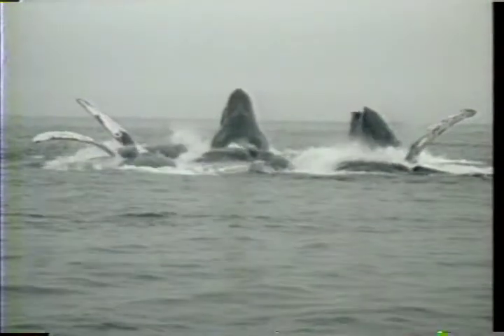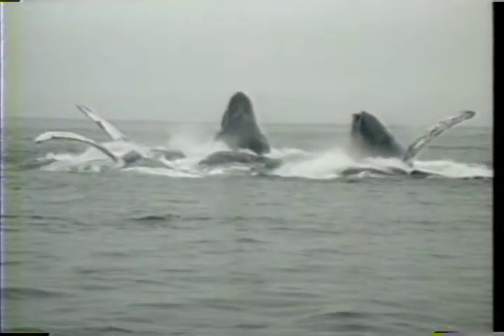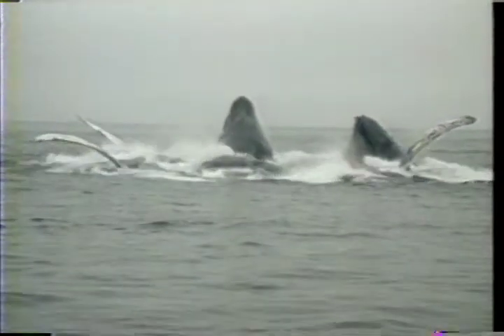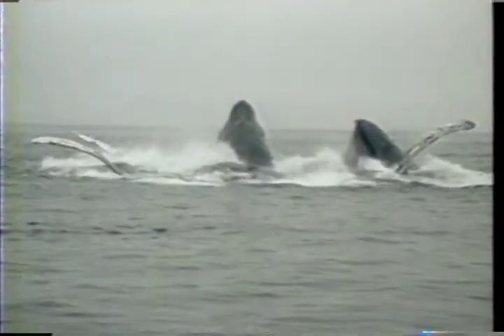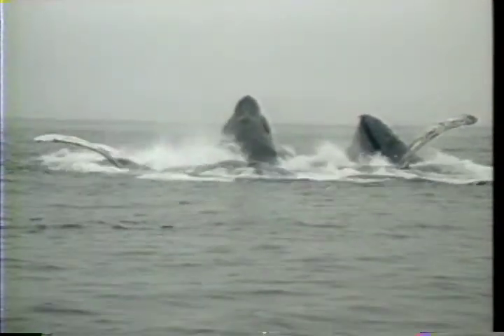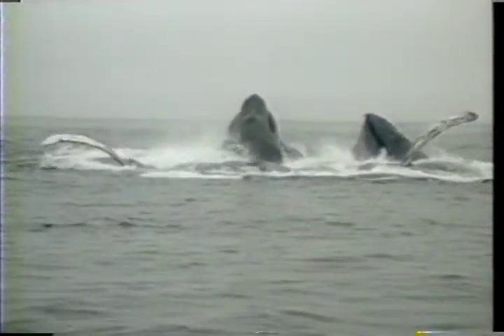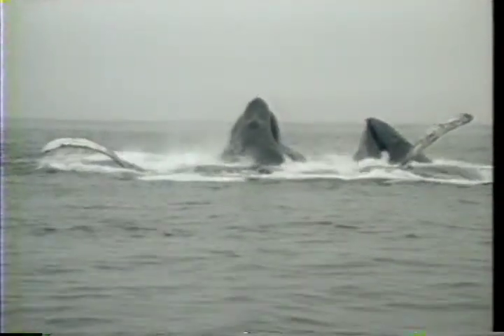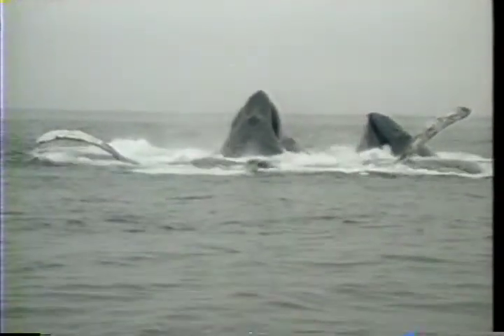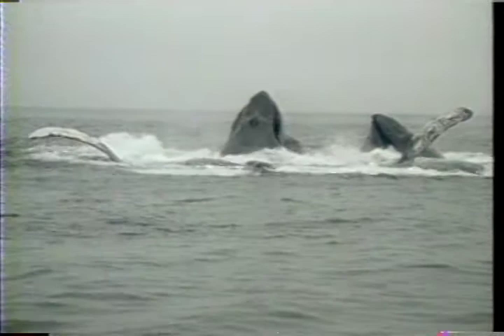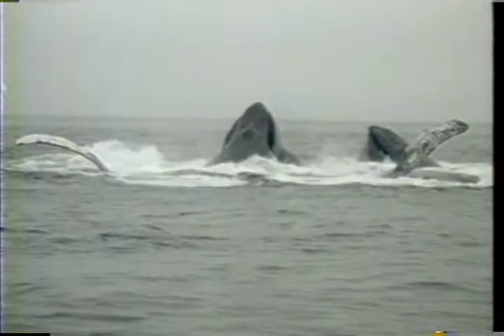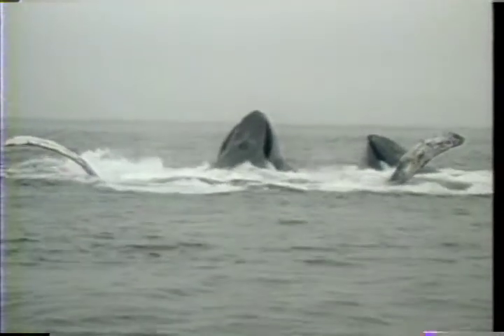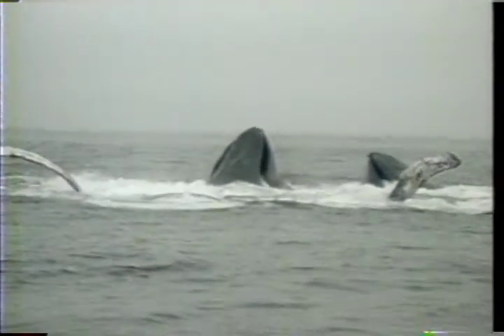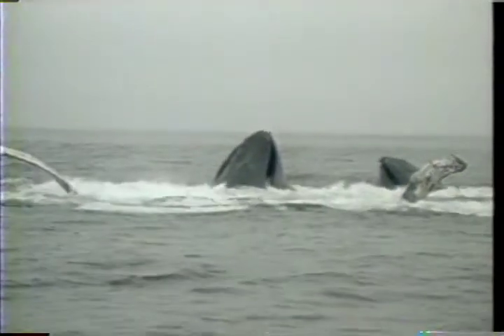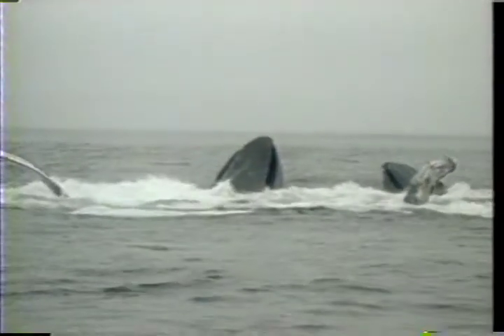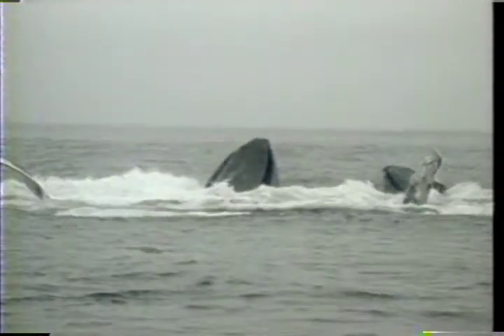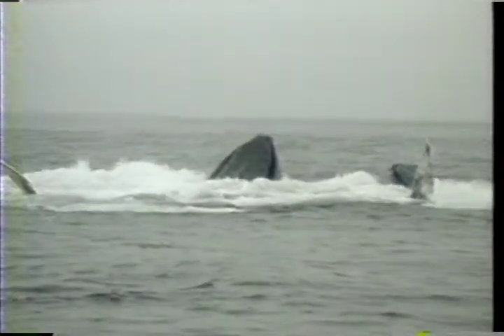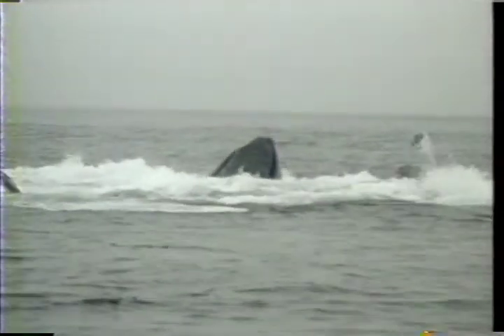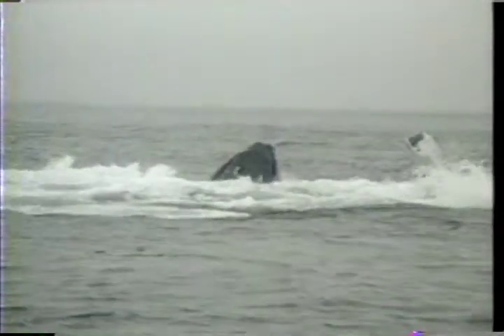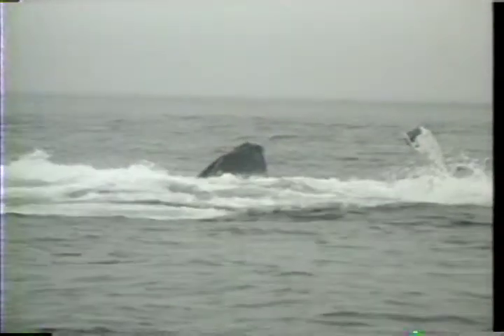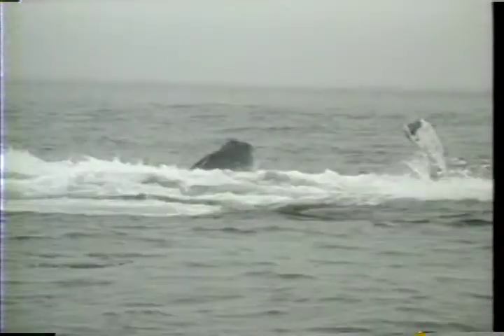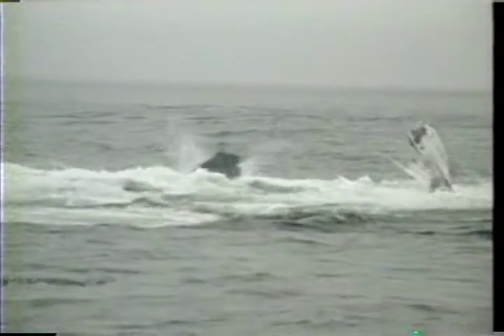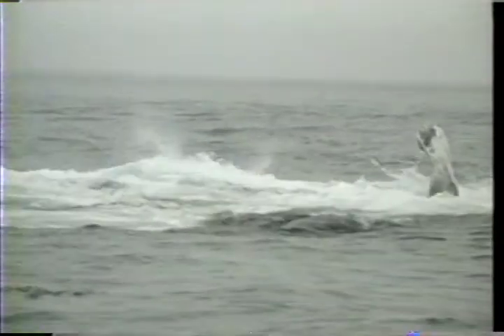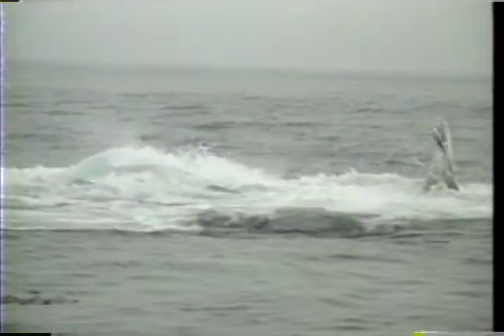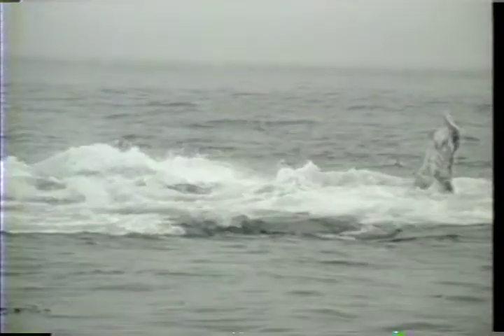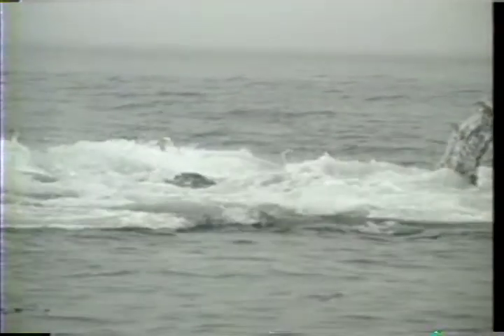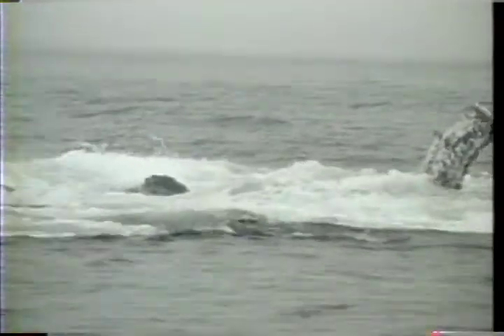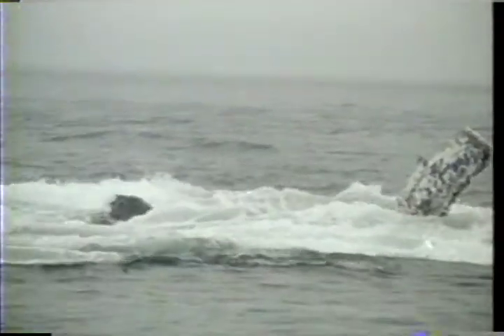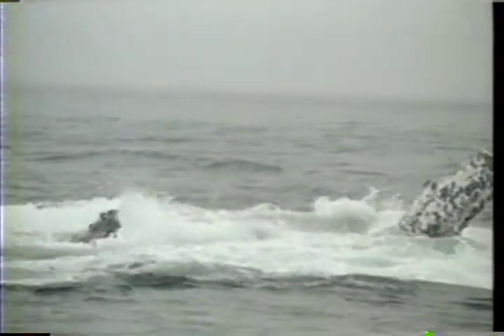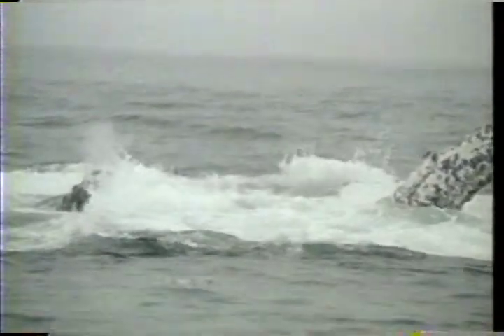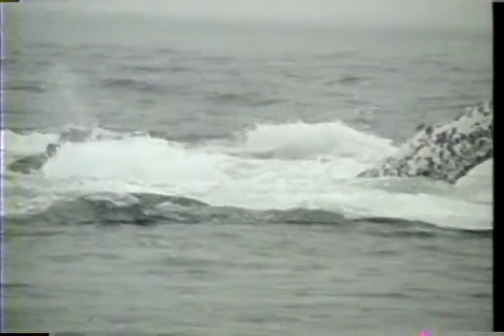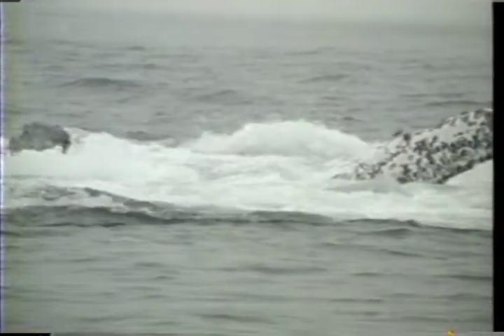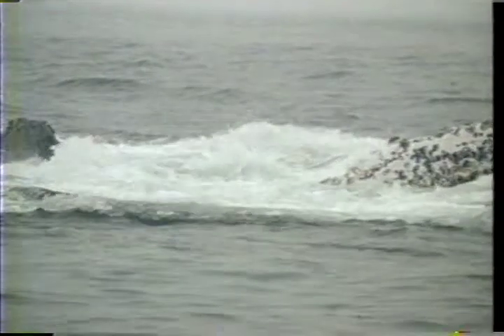The largest animals in the world are filter feeders. Here, humpback whales lunge through schools of small fish. Thousands of gallons of water stream out of their mouths, leaving anchovies trapped on fringed filter plates called baleen.